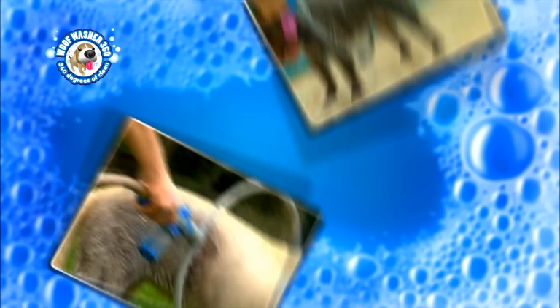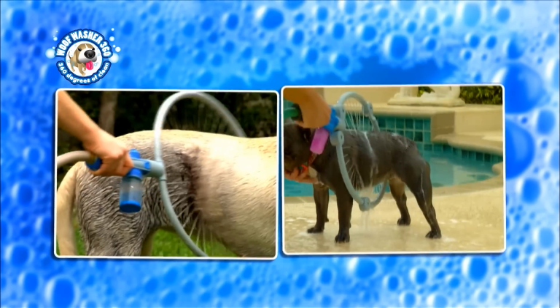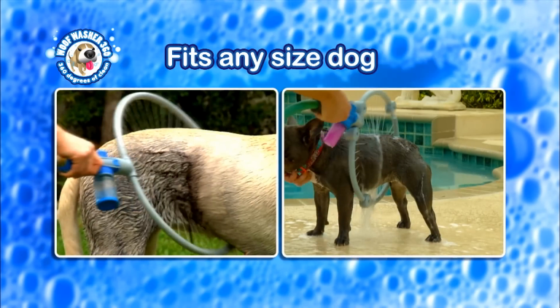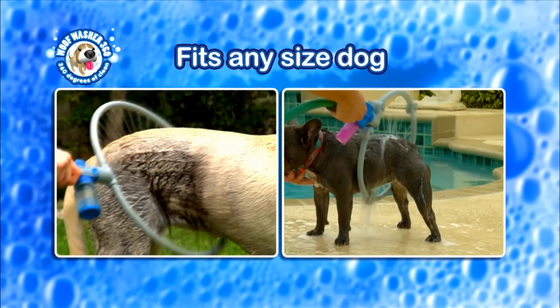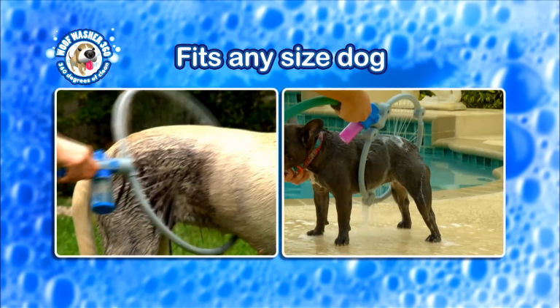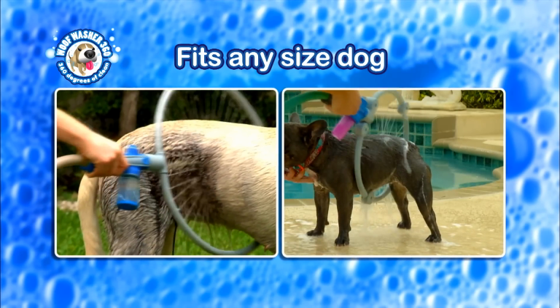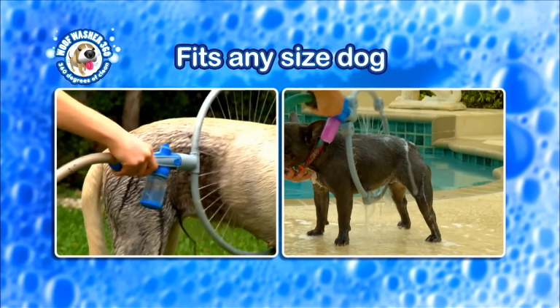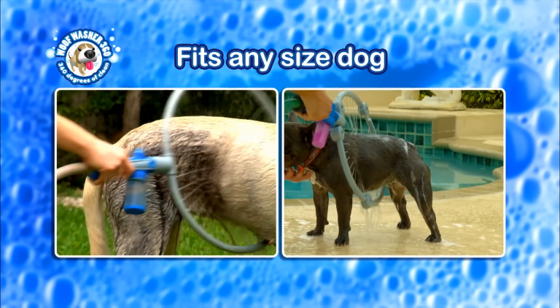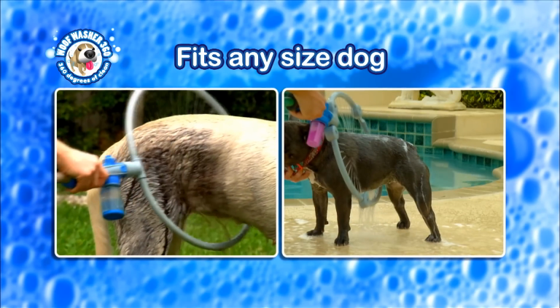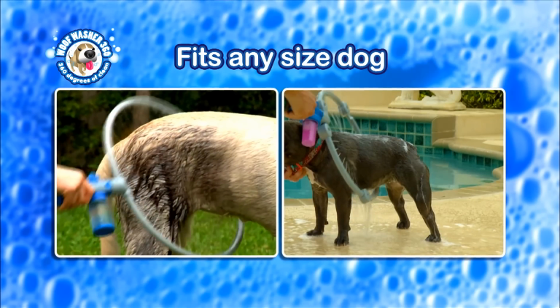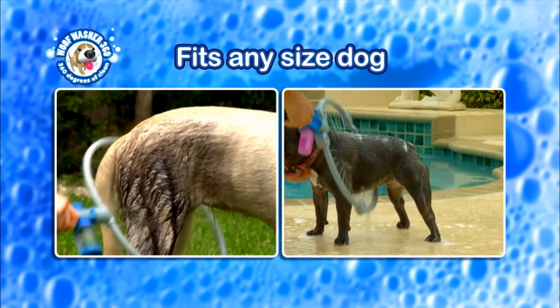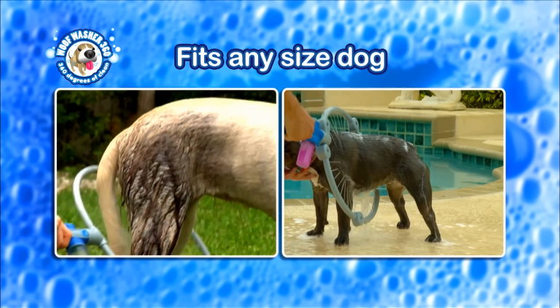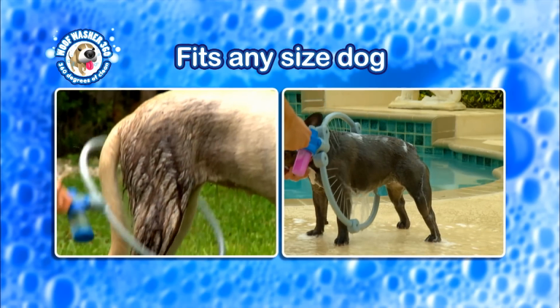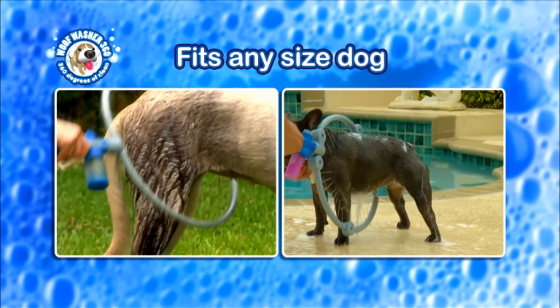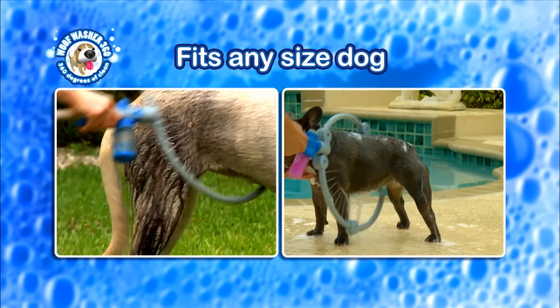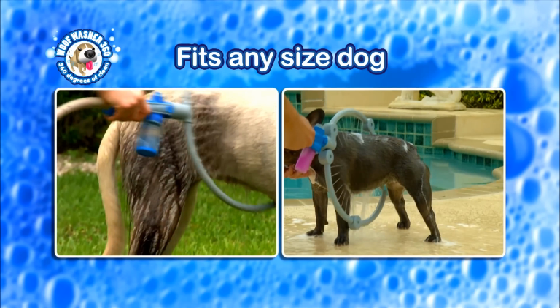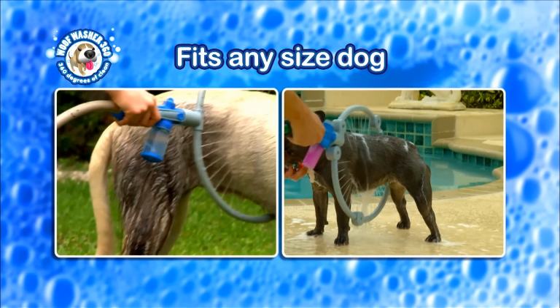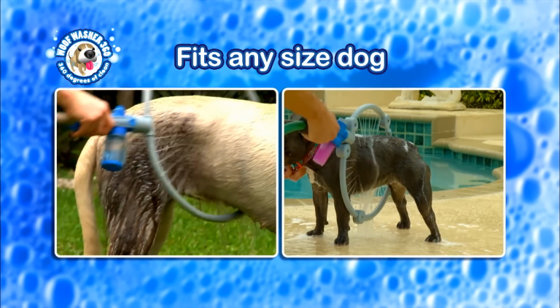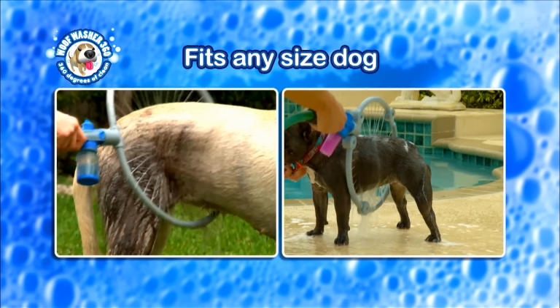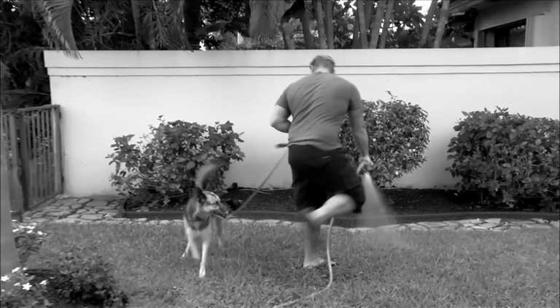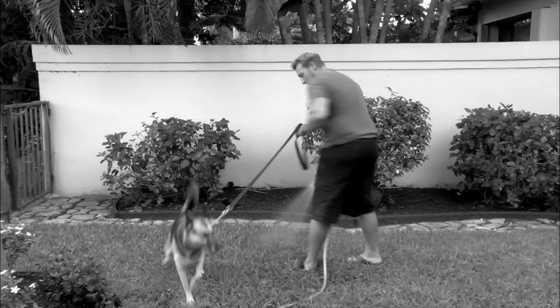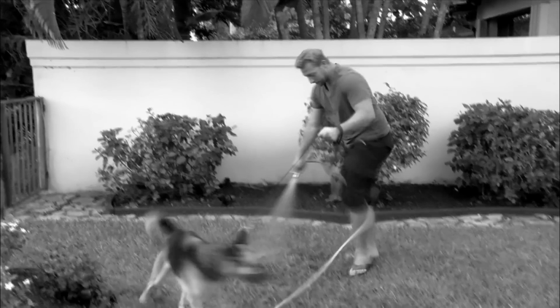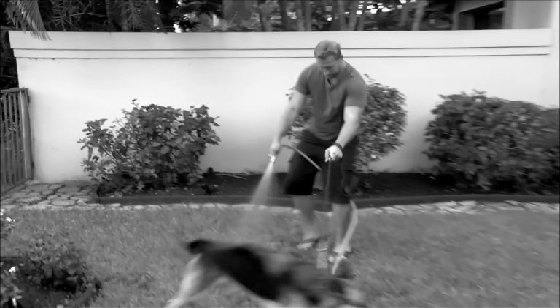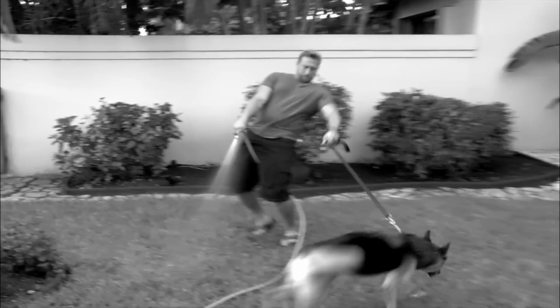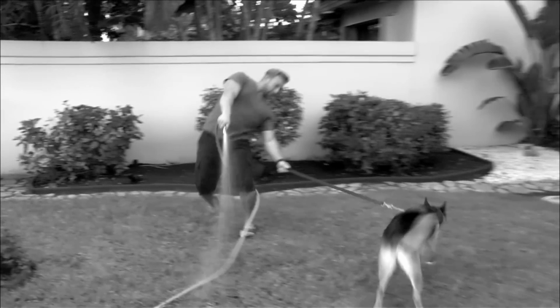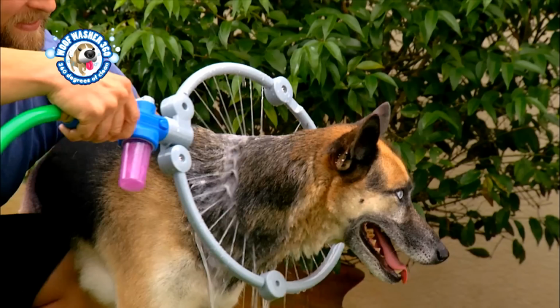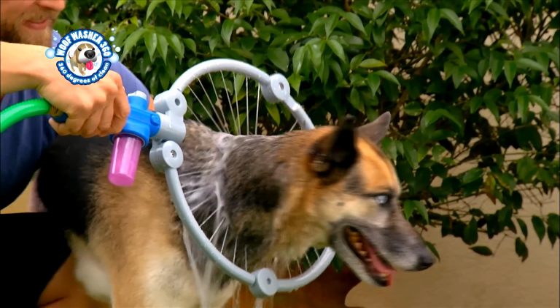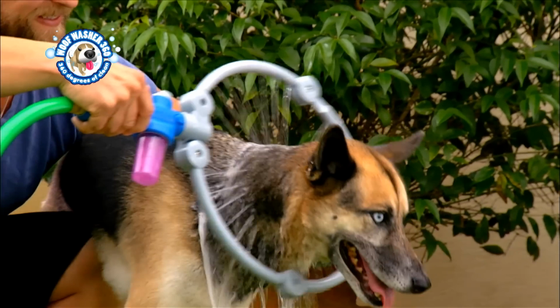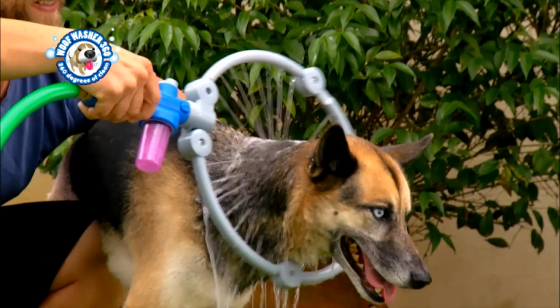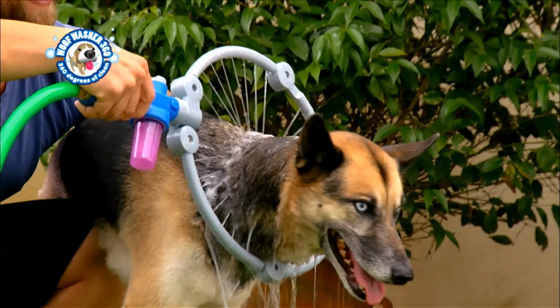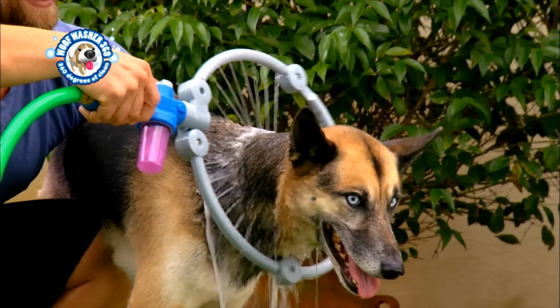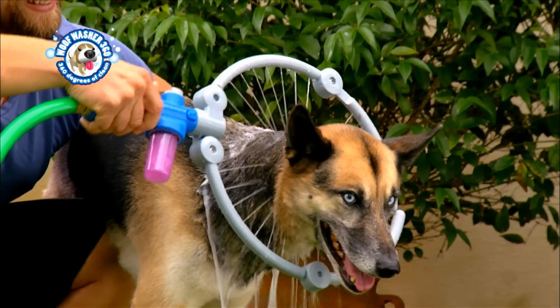The Woof Washer adjusts to any size dog, large or small — it Woof Washes them all. Harsh sprays can frighten your dog, but dogs love the Woof Washer.